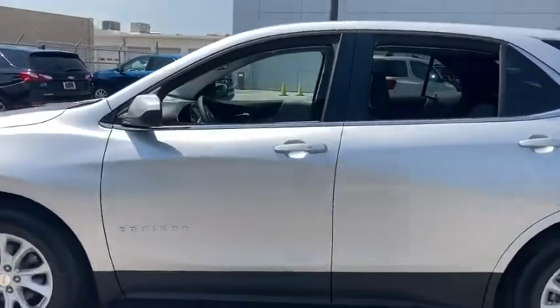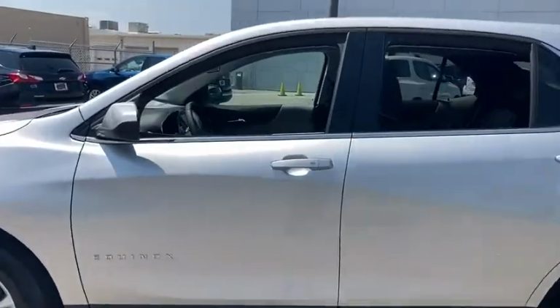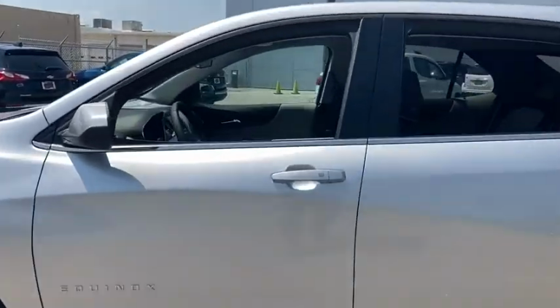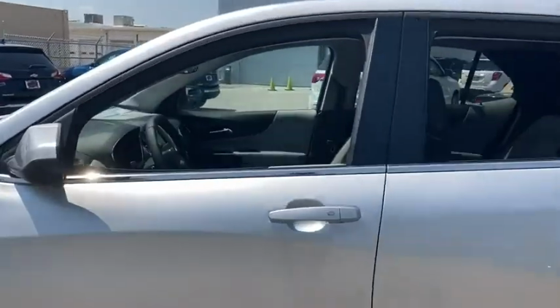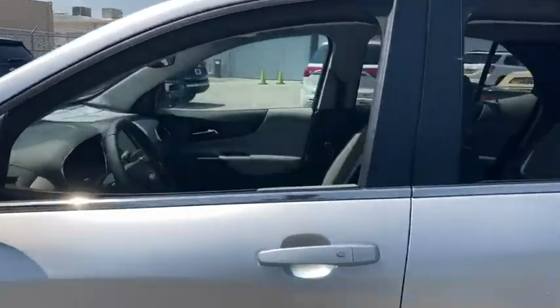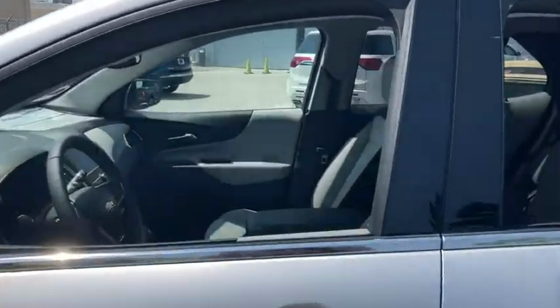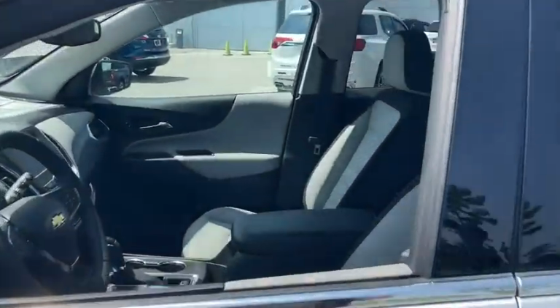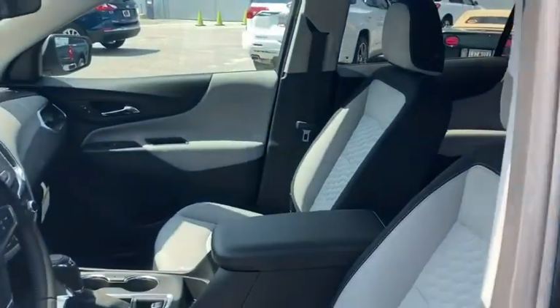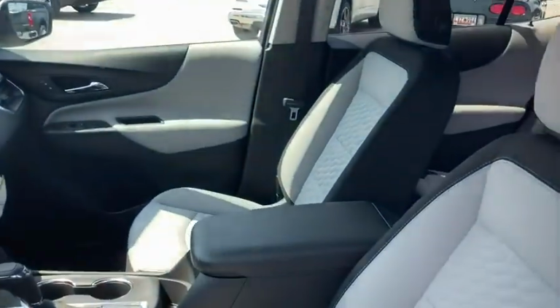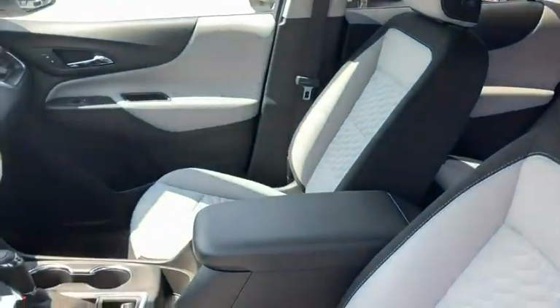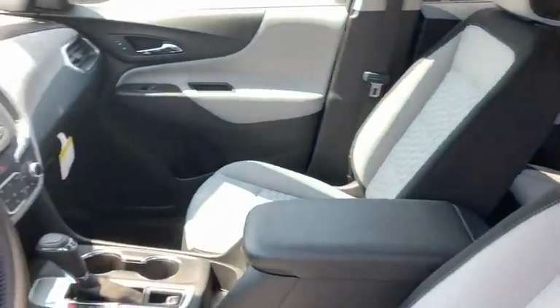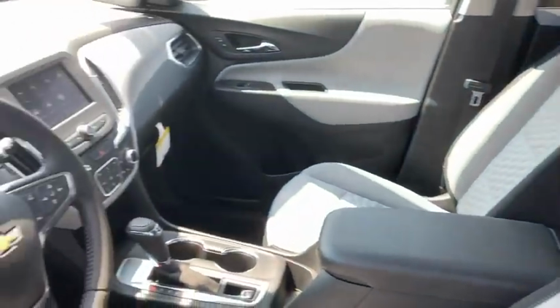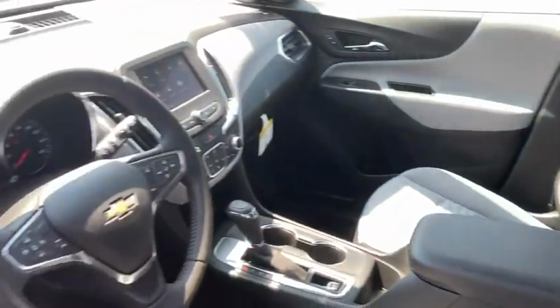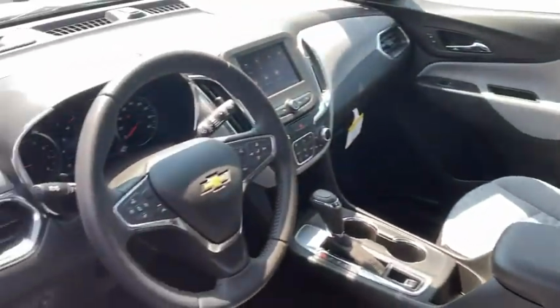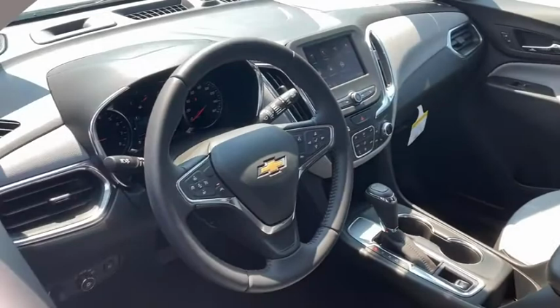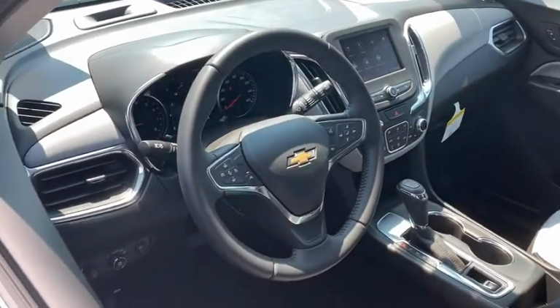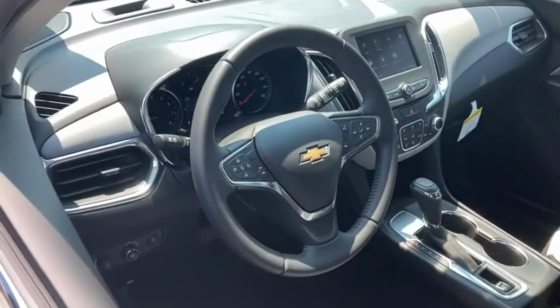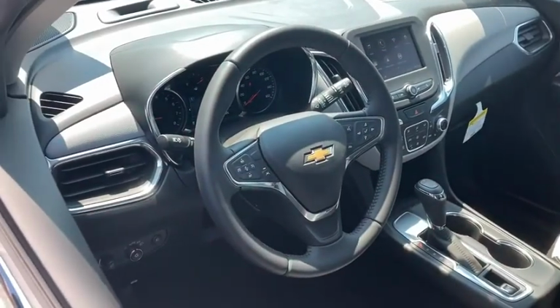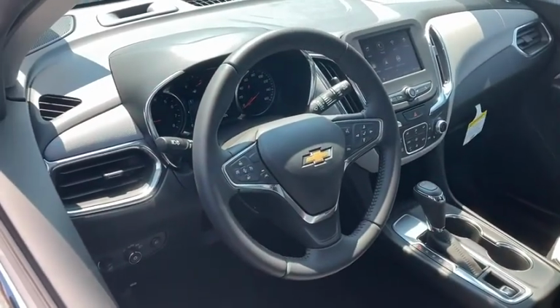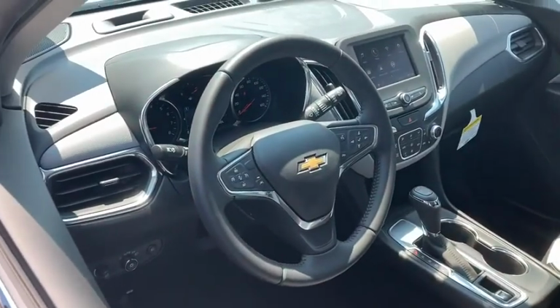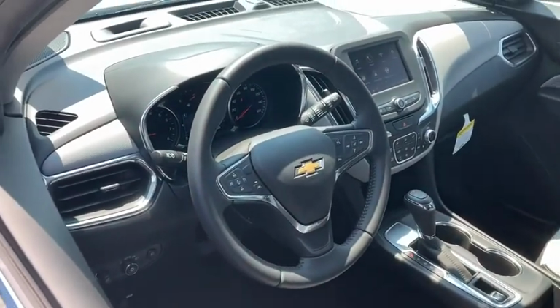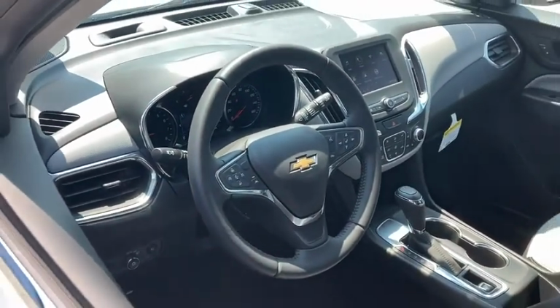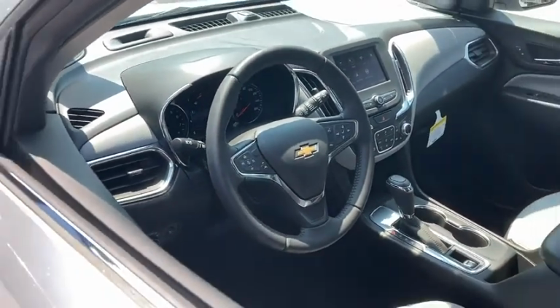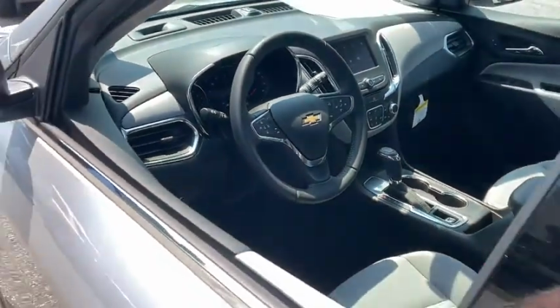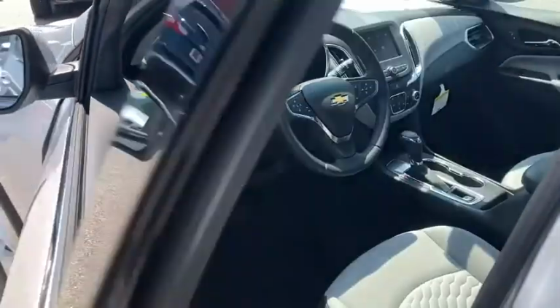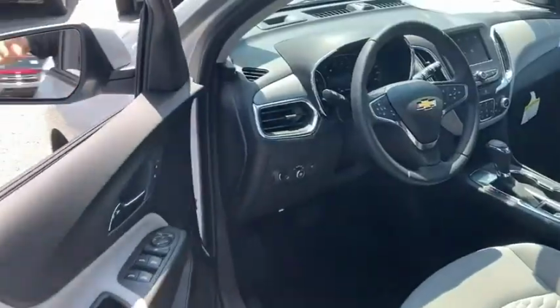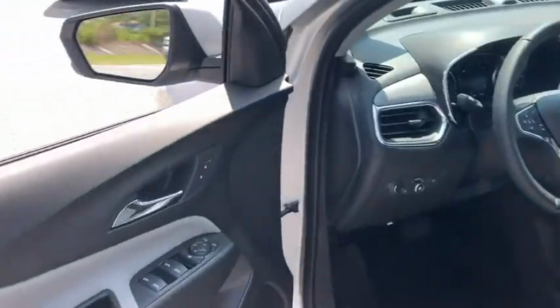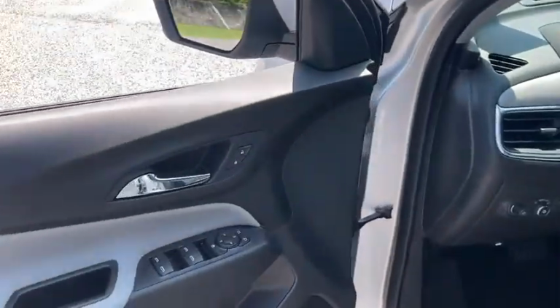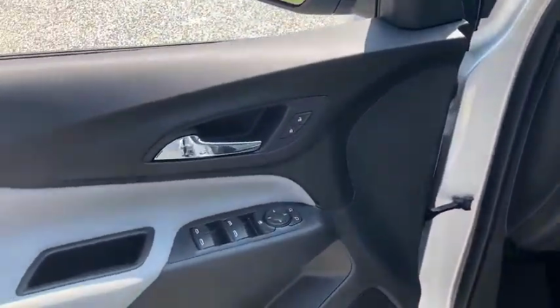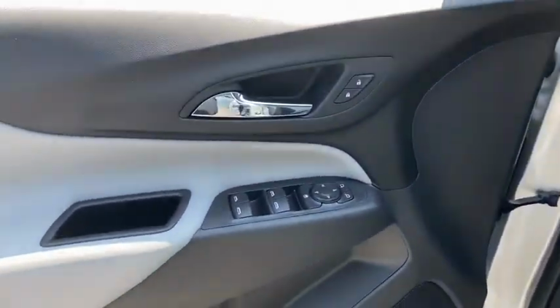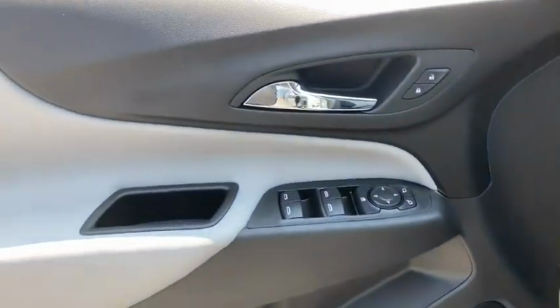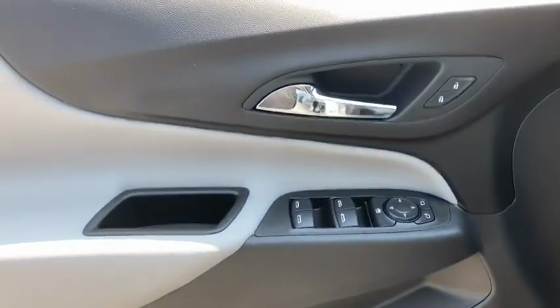Universal garage door opener, electronic stability control, power windows, compass, rear window defroster, fog lights, security system.